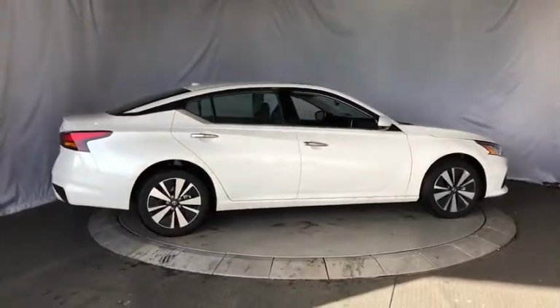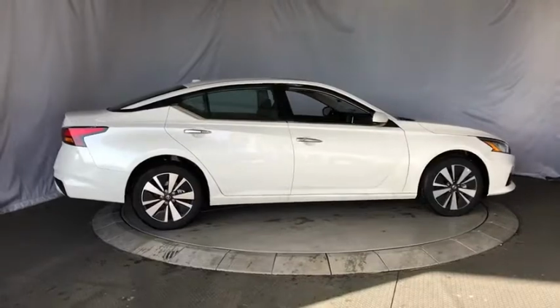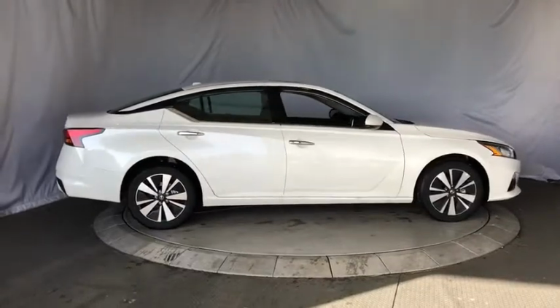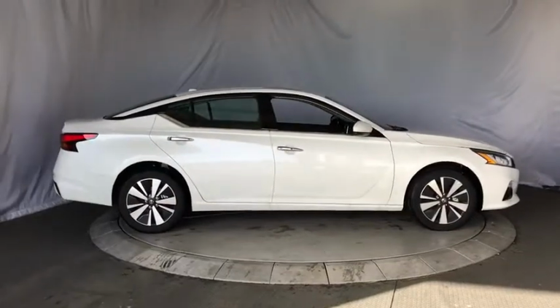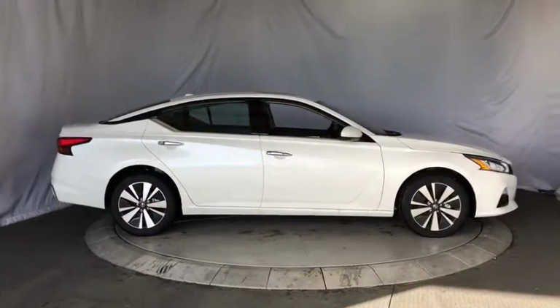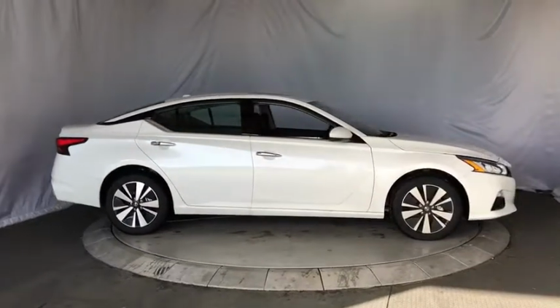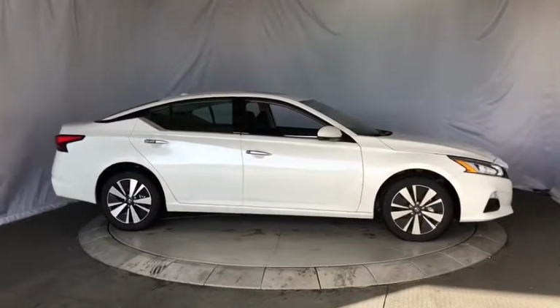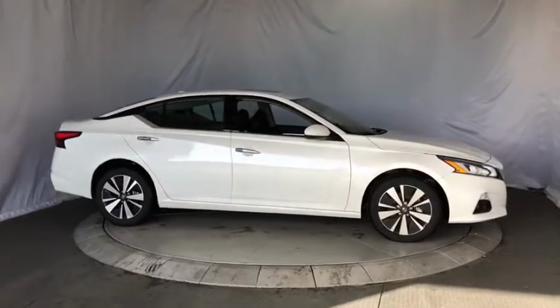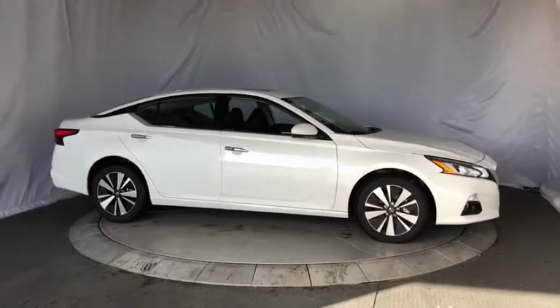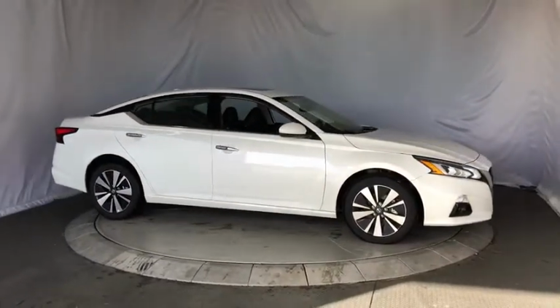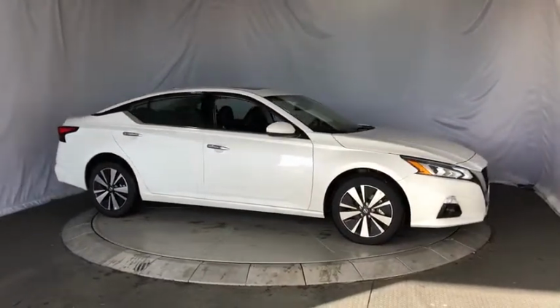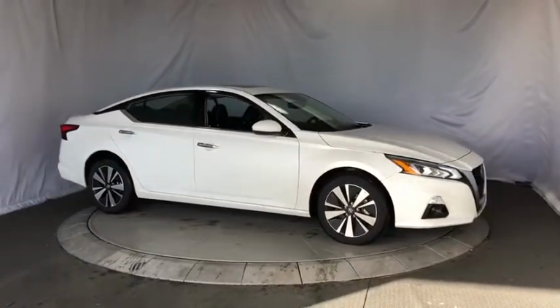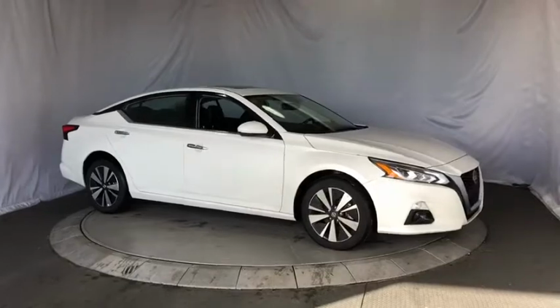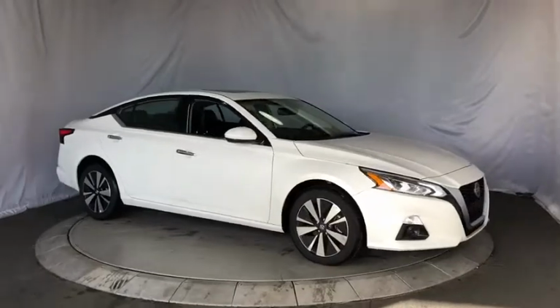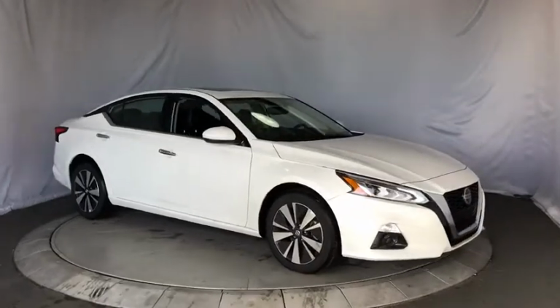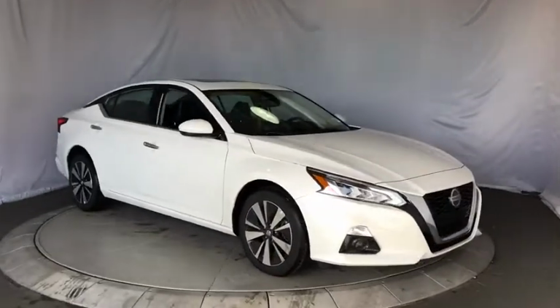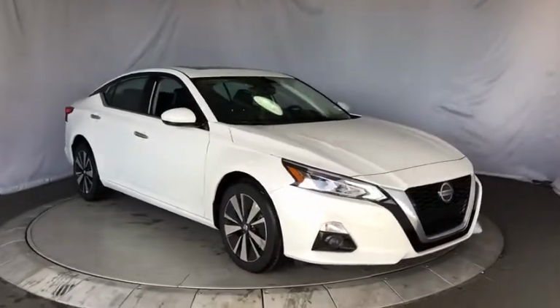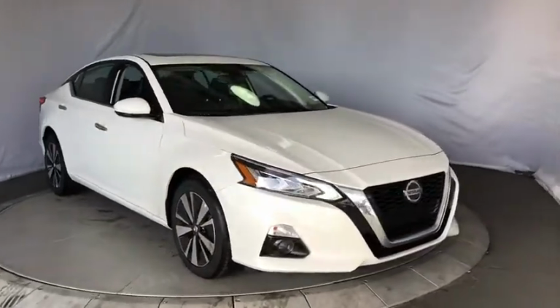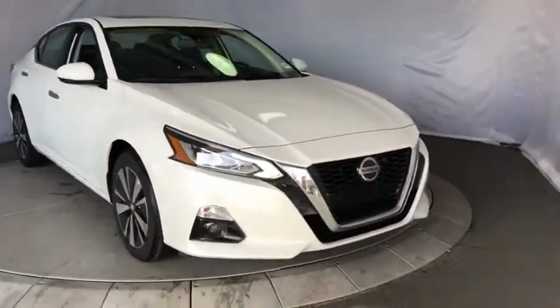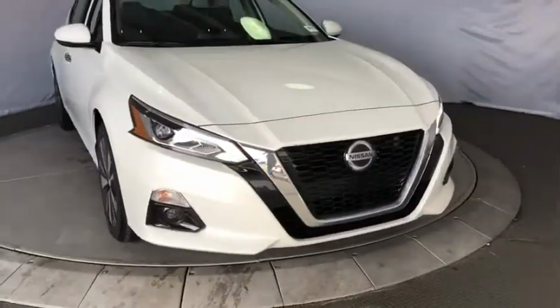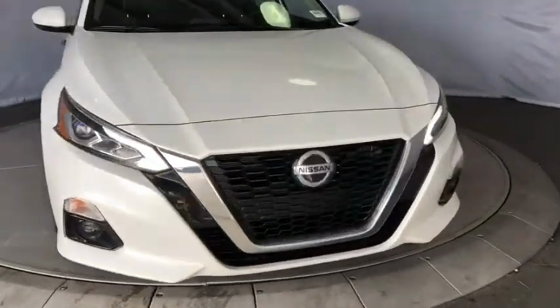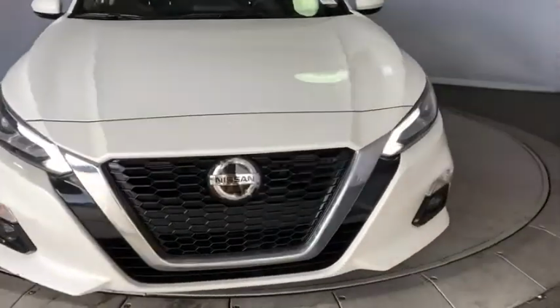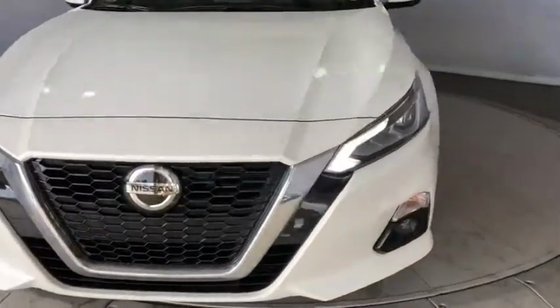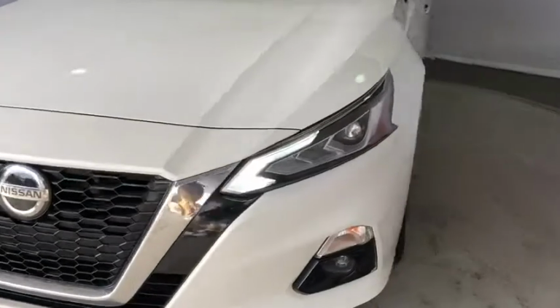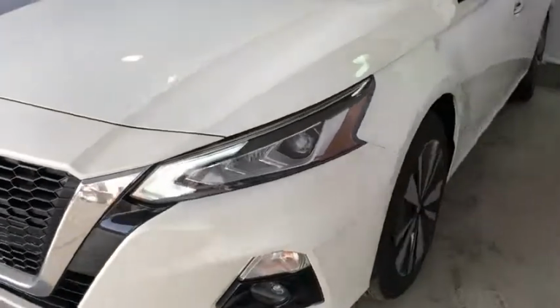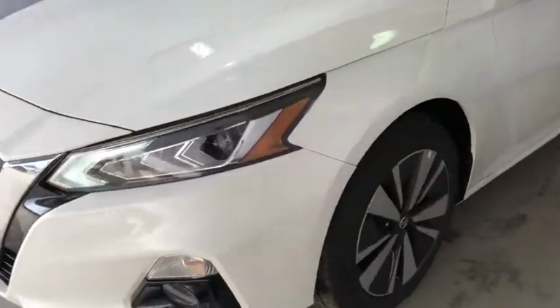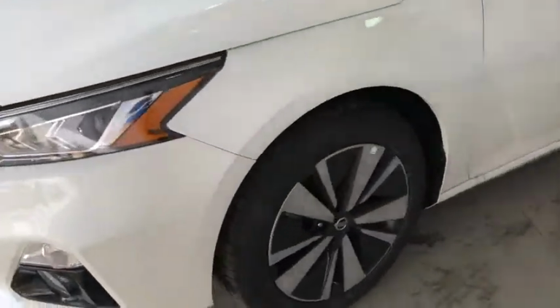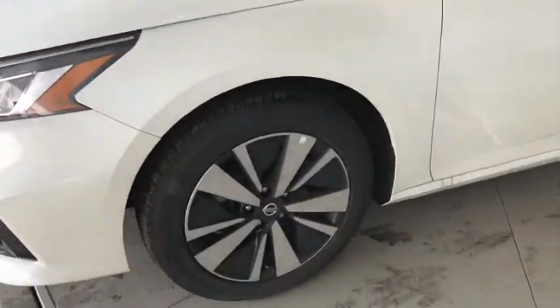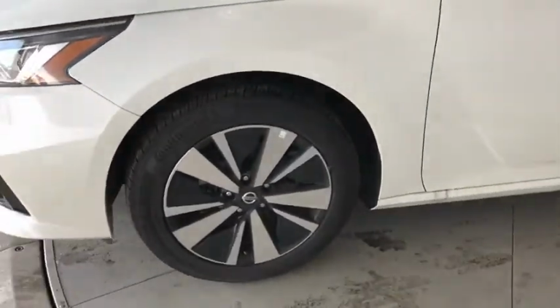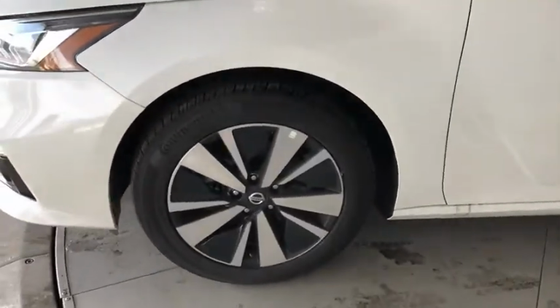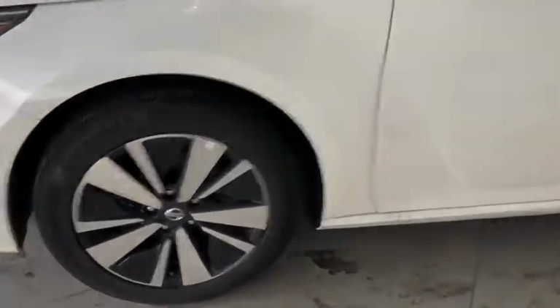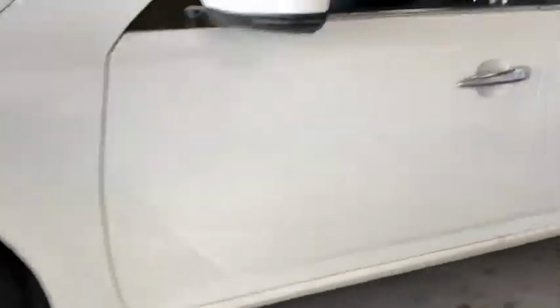Keyless entry, leather-wrapped steering wheel, Bluetooth, adjustable steering wheel, power steering, cruise control, keyless start, auto-dimming rear view mirror, four-wheel disc brakes. Take this vehicle for a spin and see why so many shoppers are now proud owners.